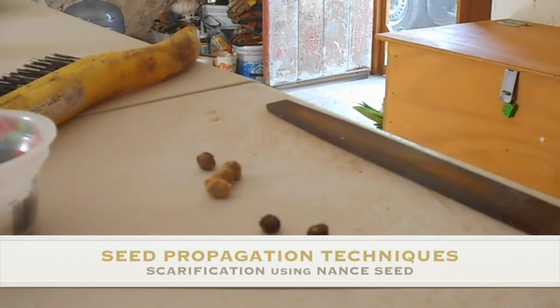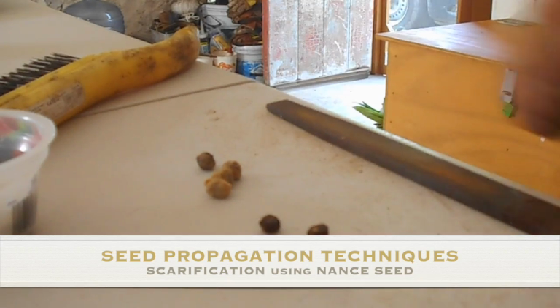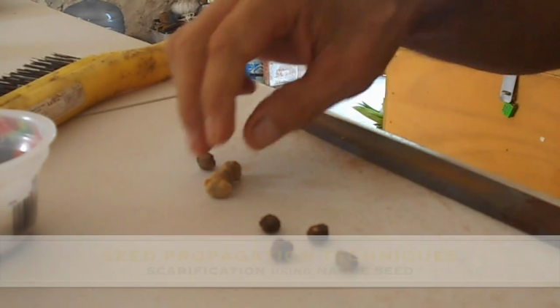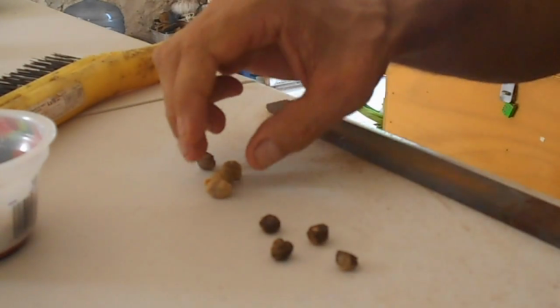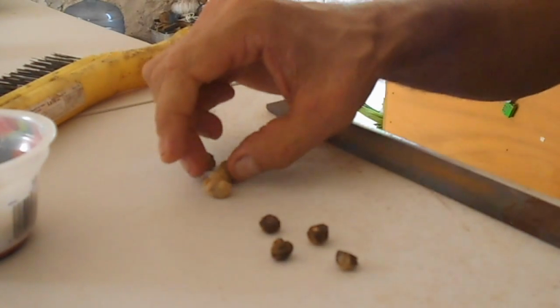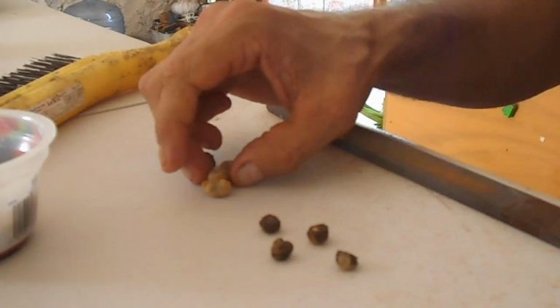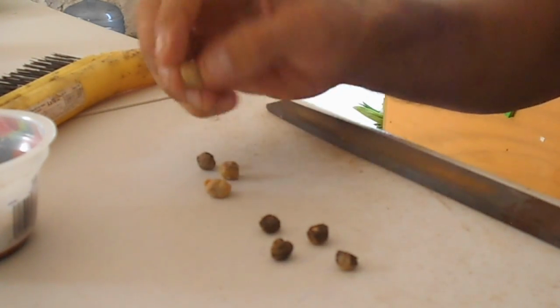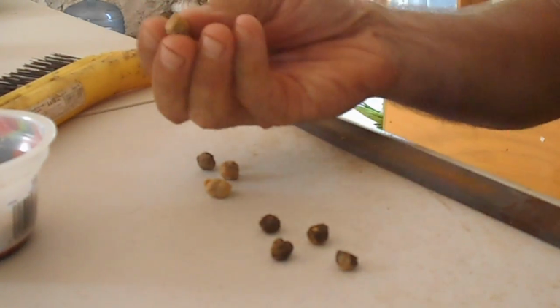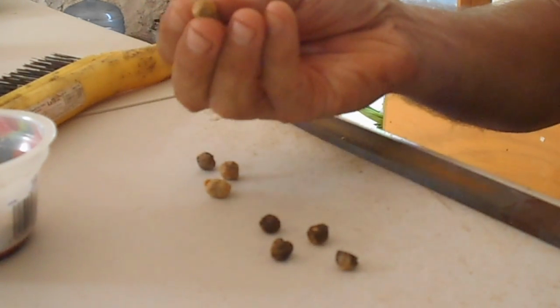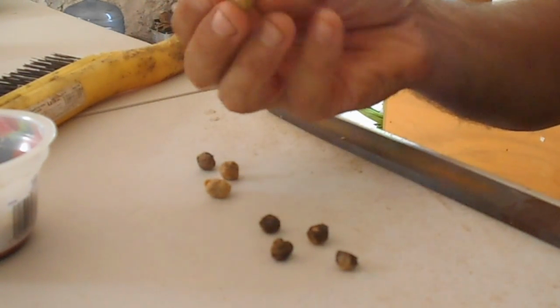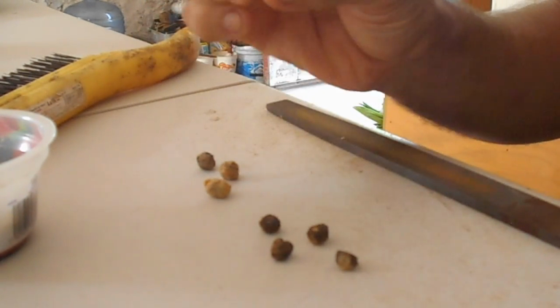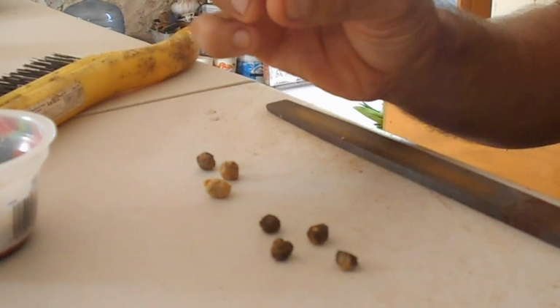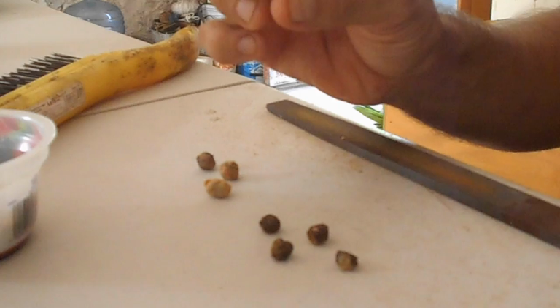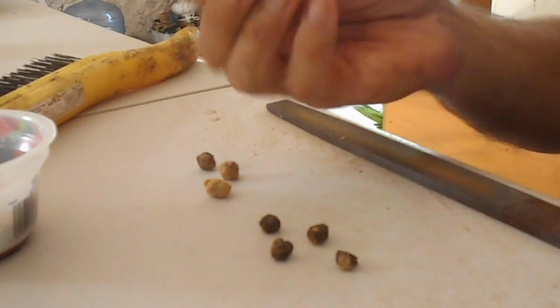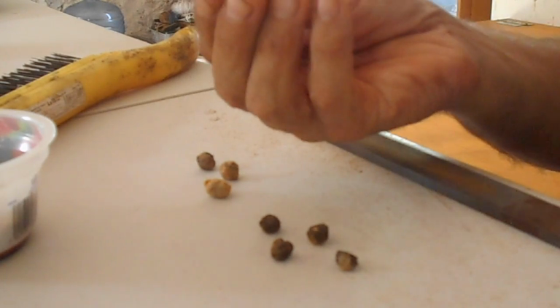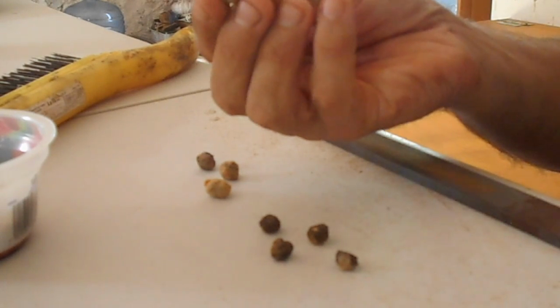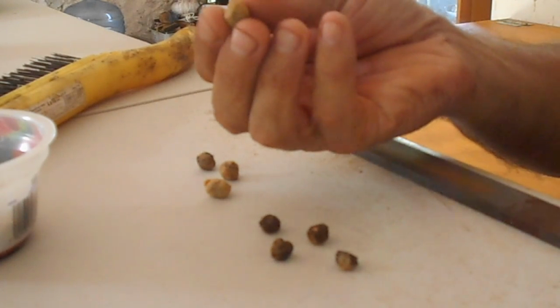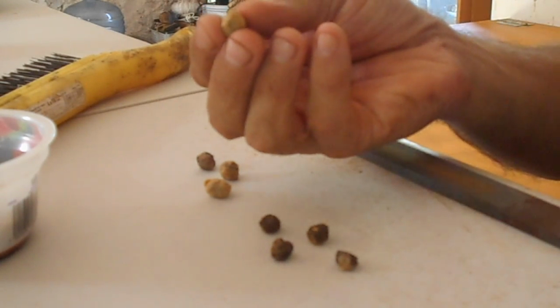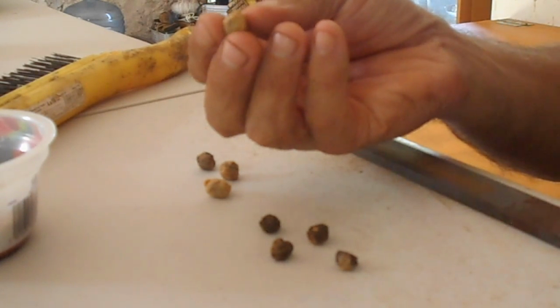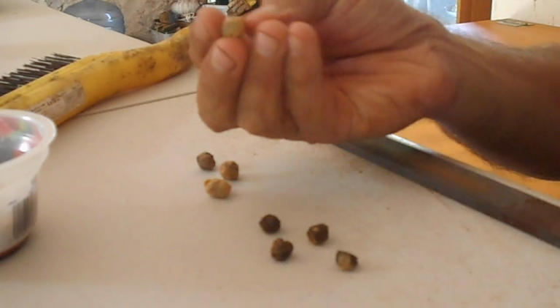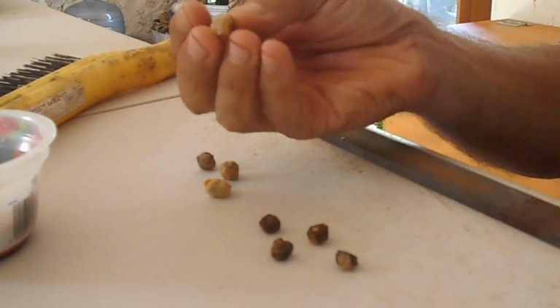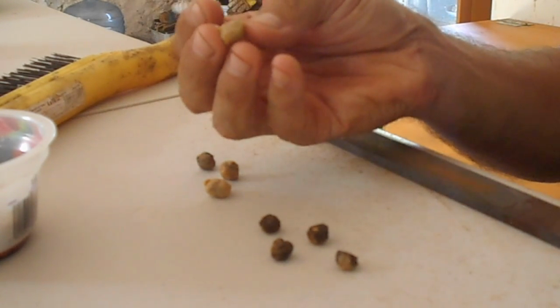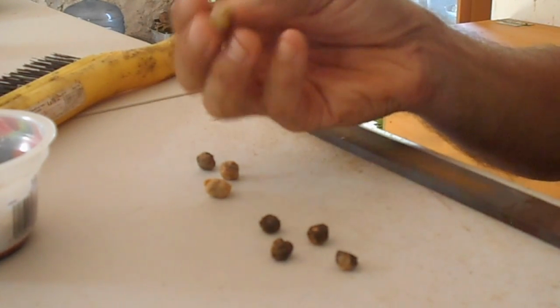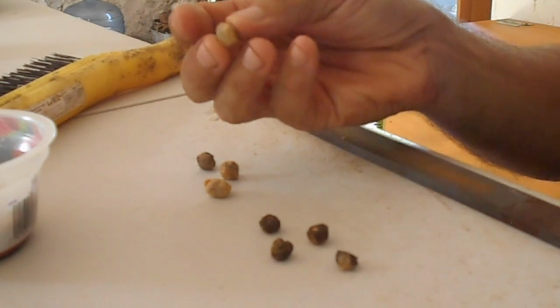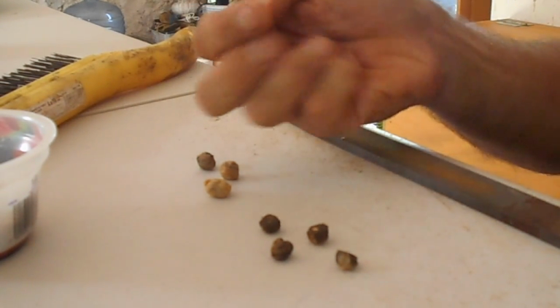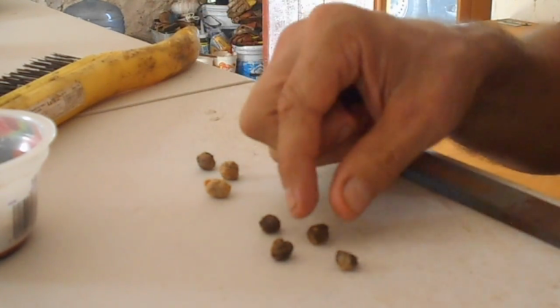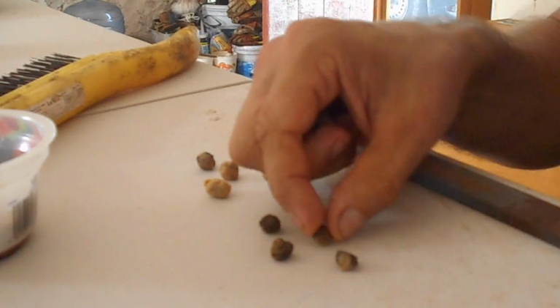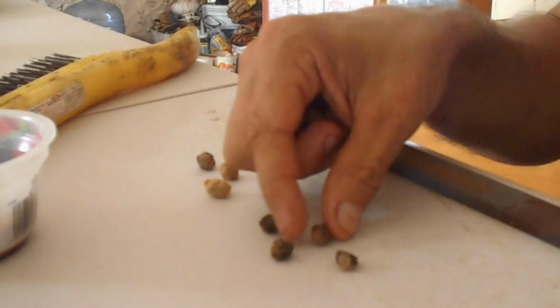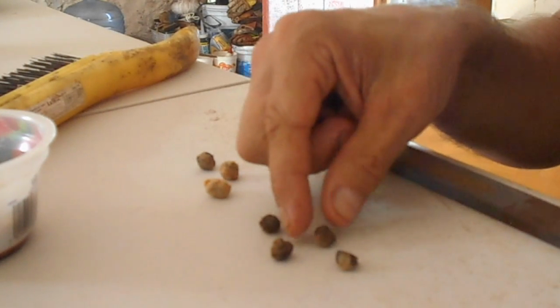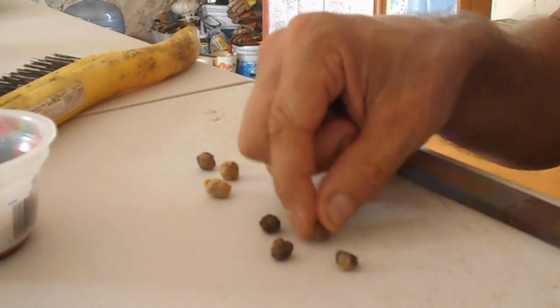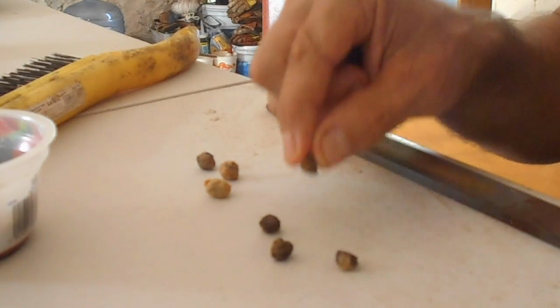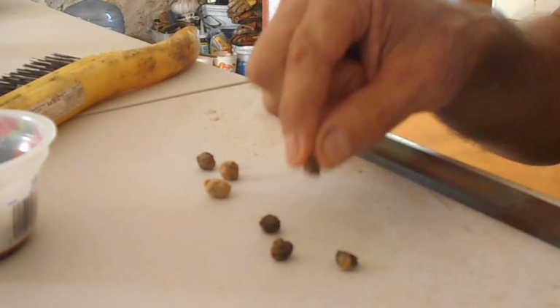I'm cleaning Nancy seed today and the seed has still got some fruit on it. The seed coat is very hard — it's like a coconut shell.